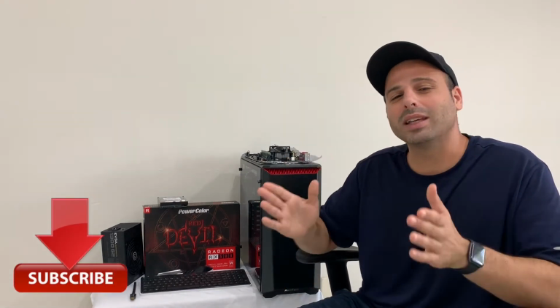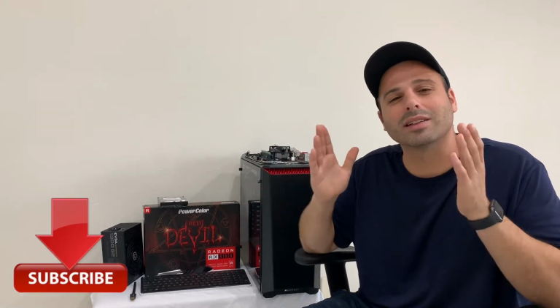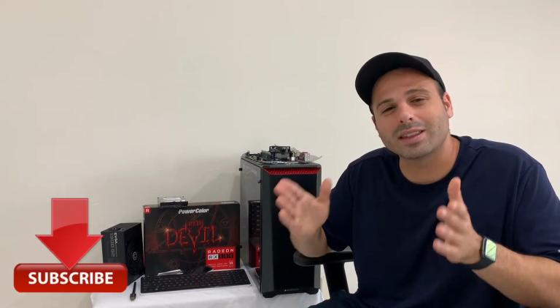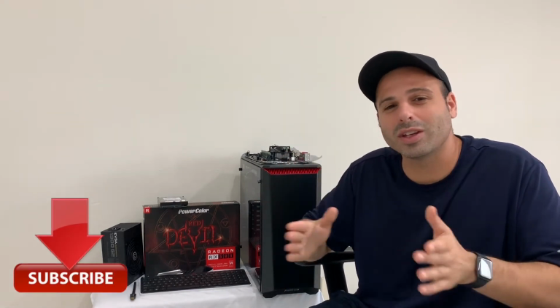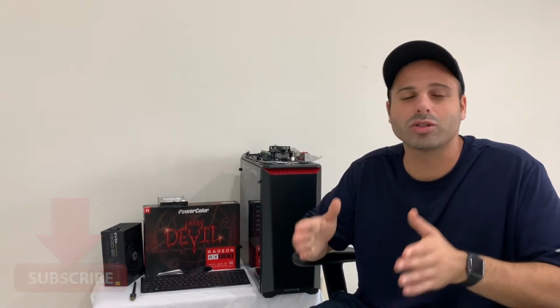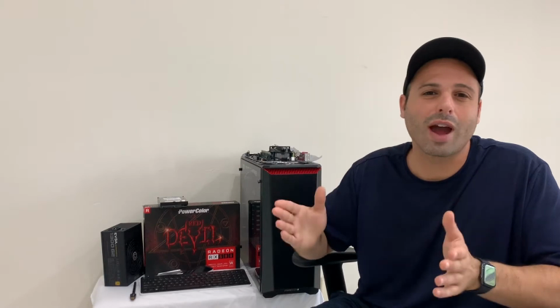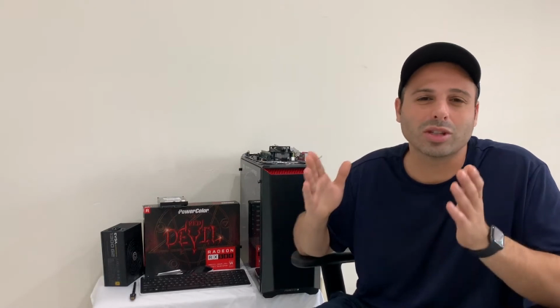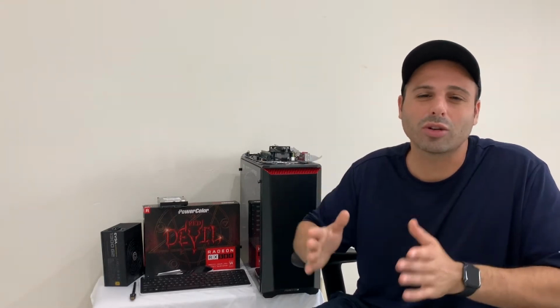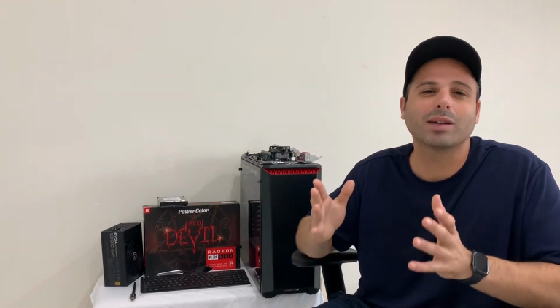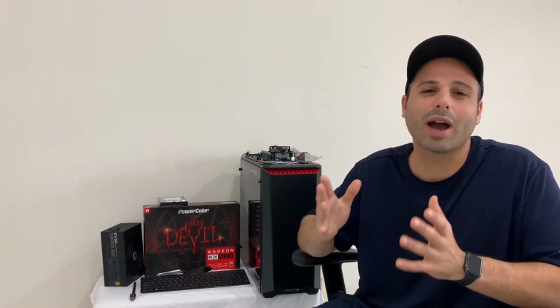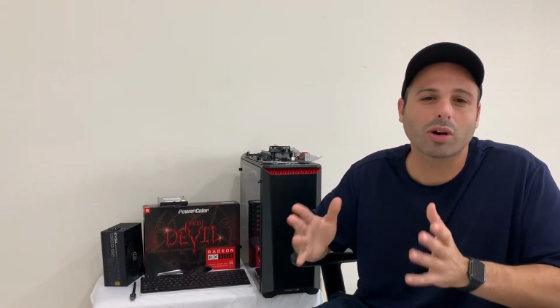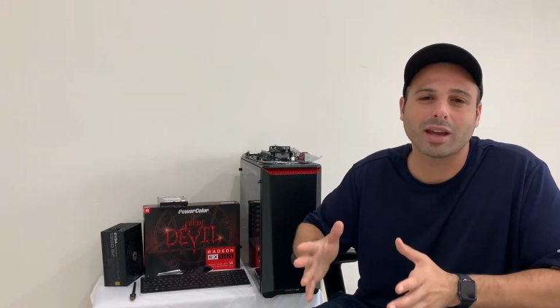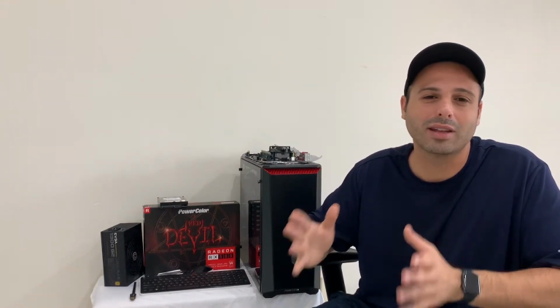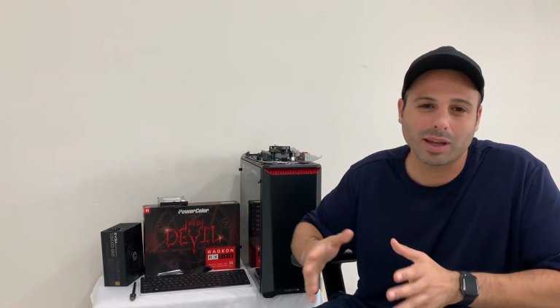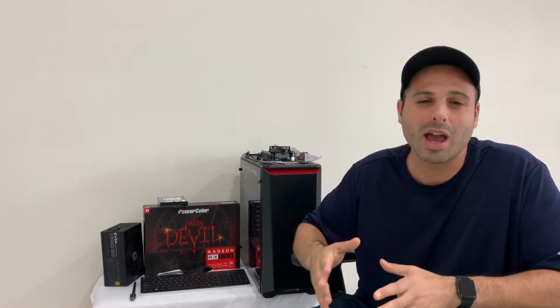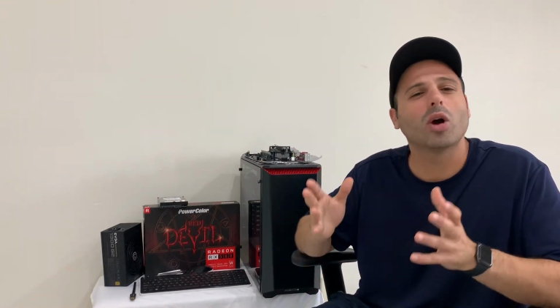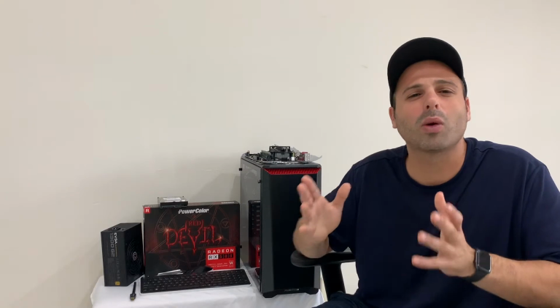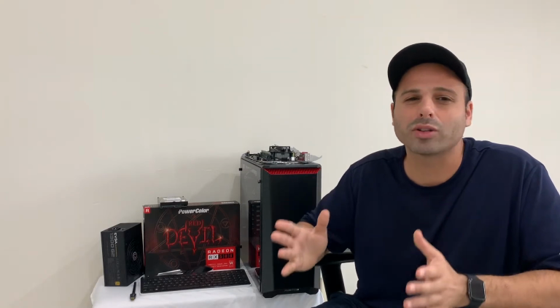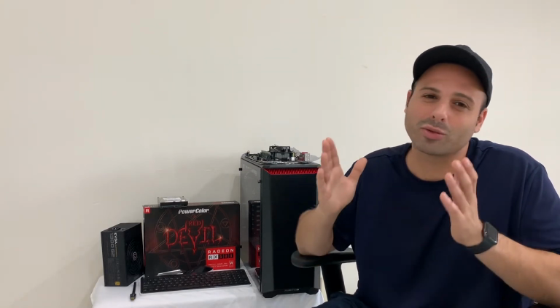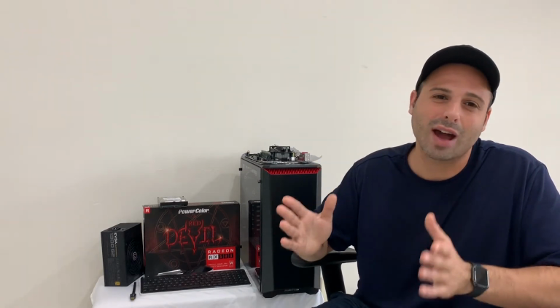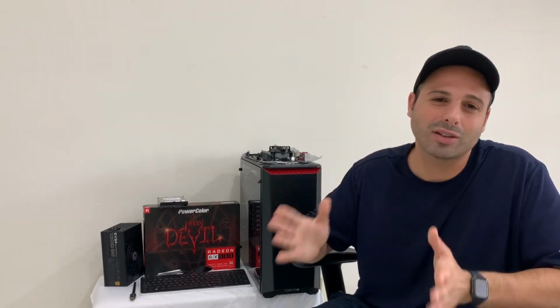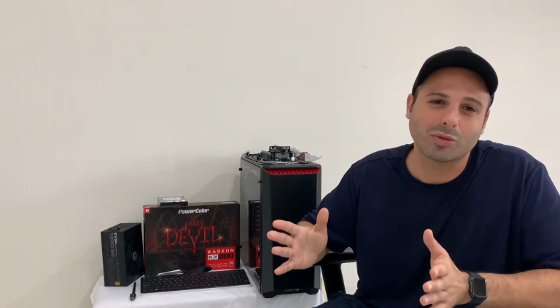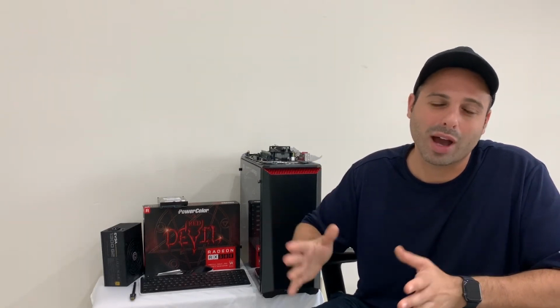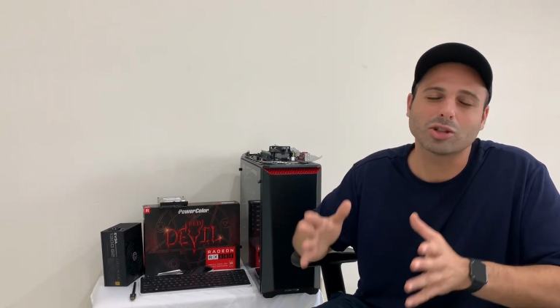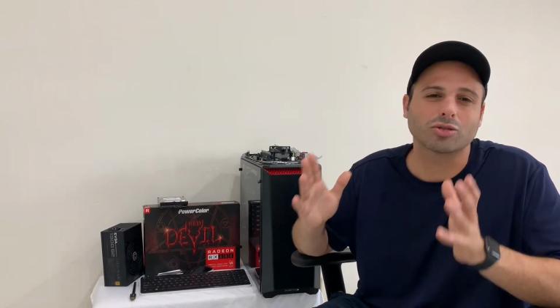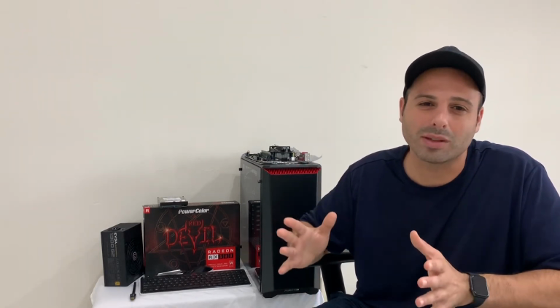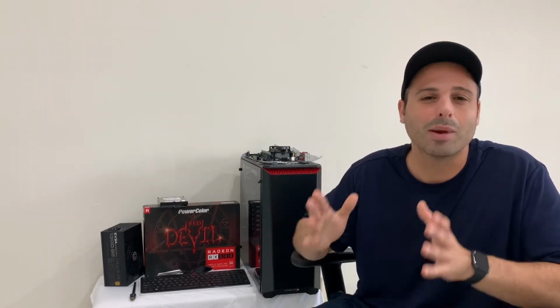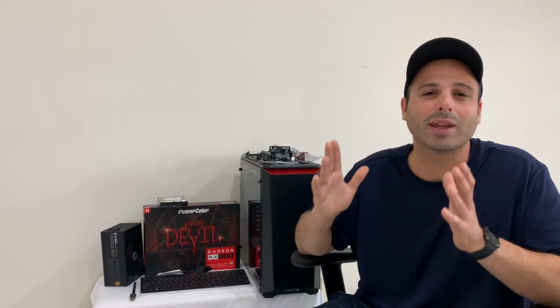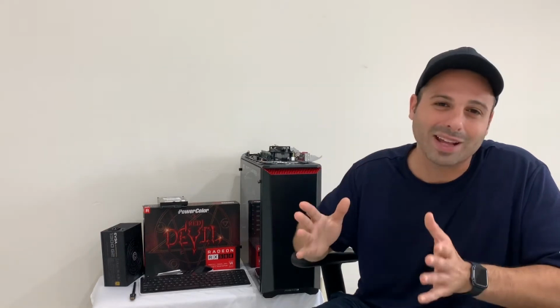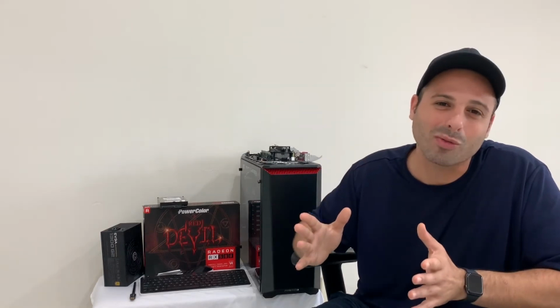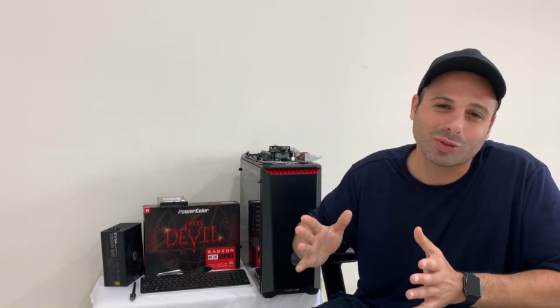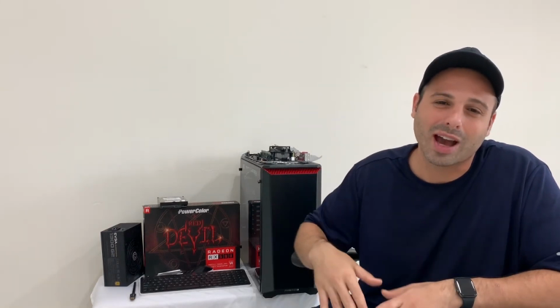Please like this video and subscribe to the channel so I can bring you guys more content on a daily basis. I know it's been a while since I've done a video with you guys — I've just been extremely busy, but now I'm going to get back into more videos for you guys.